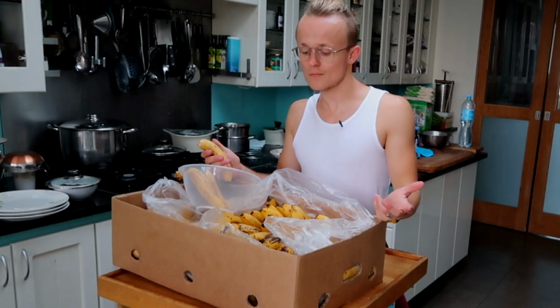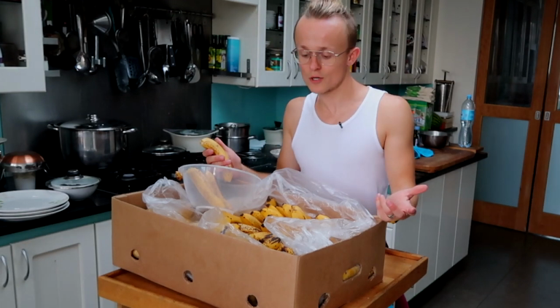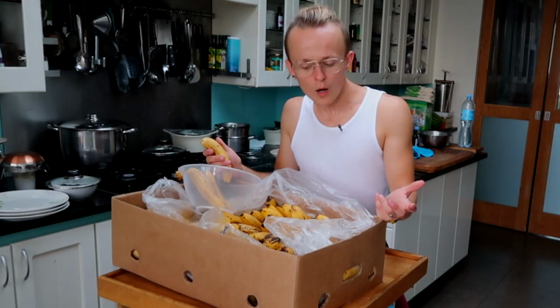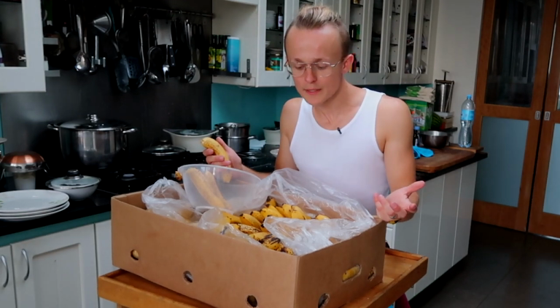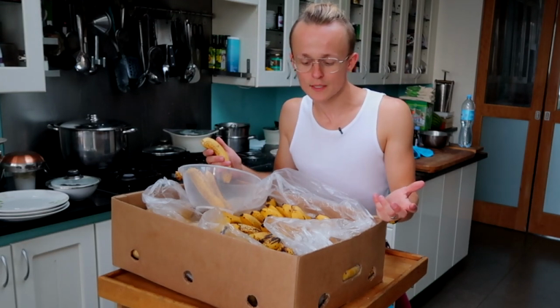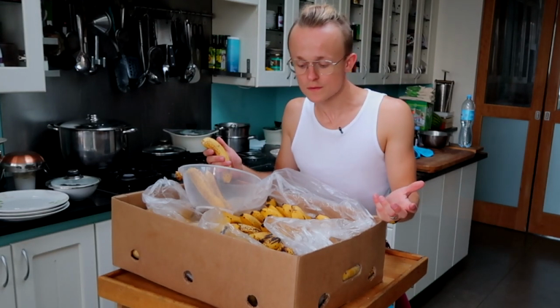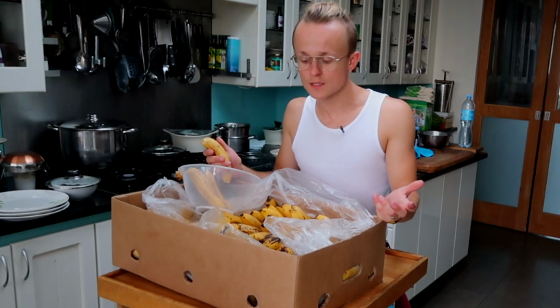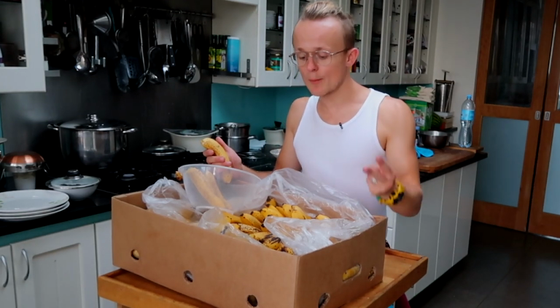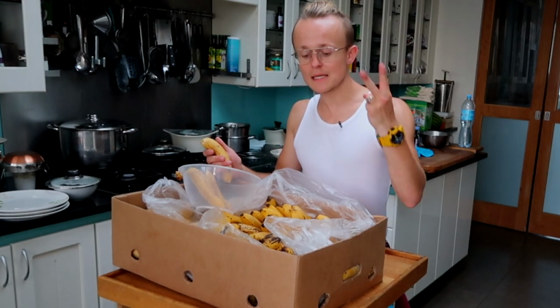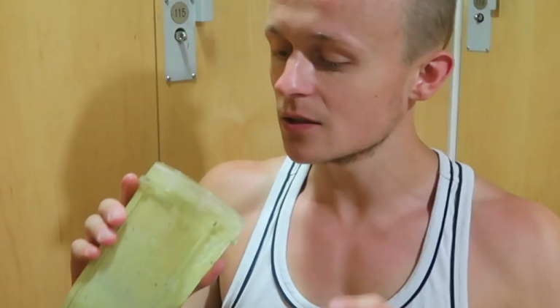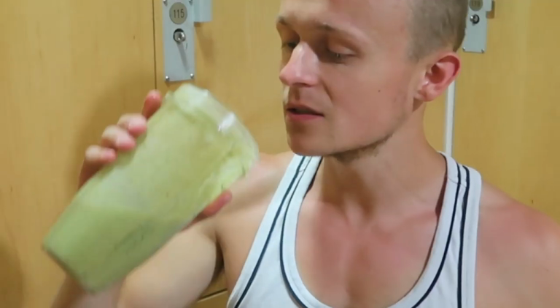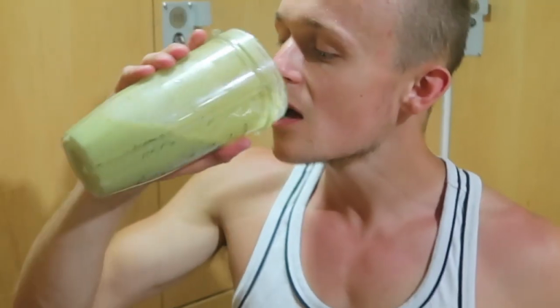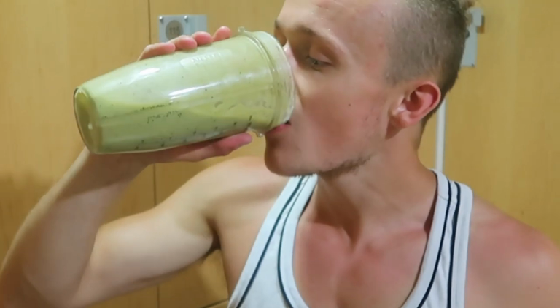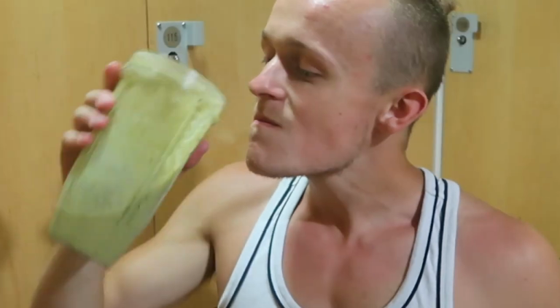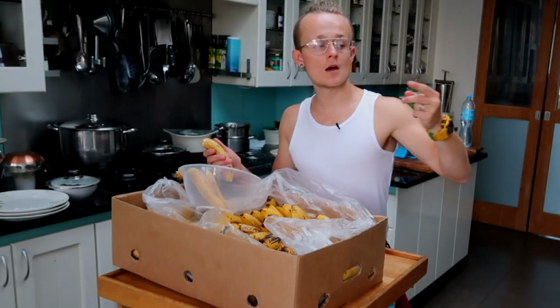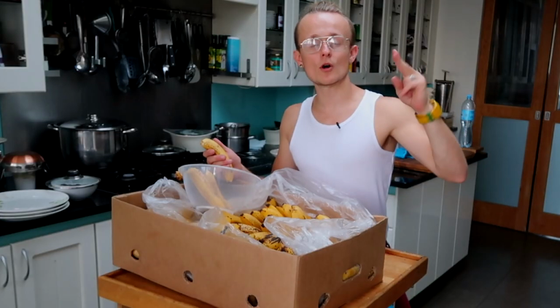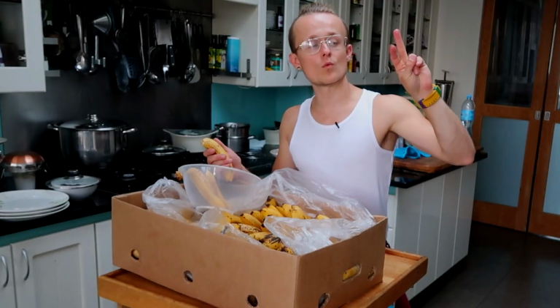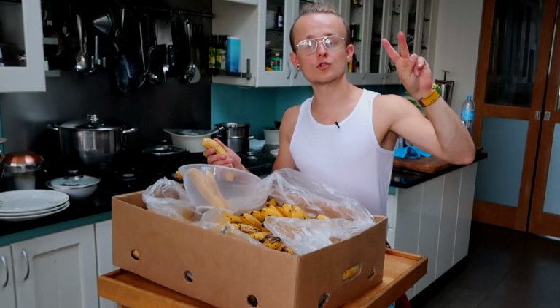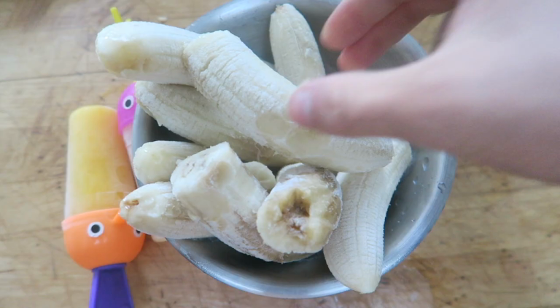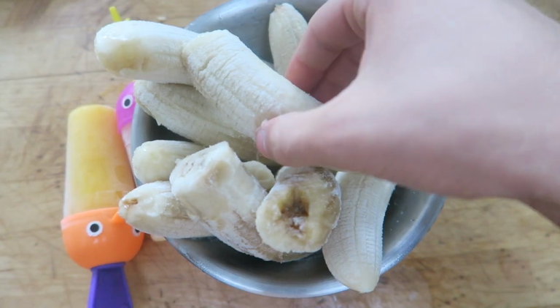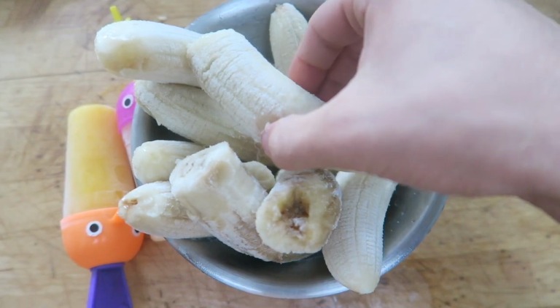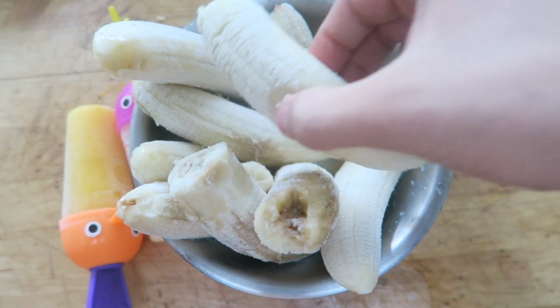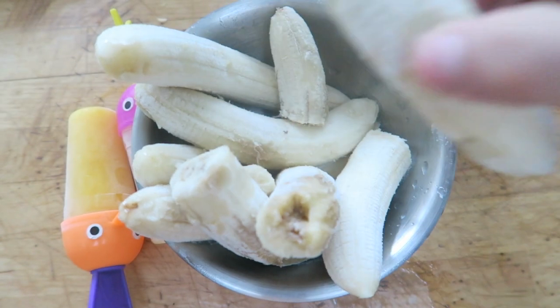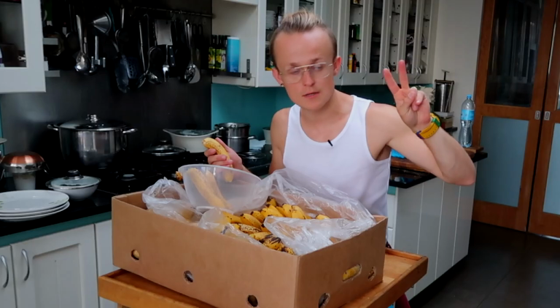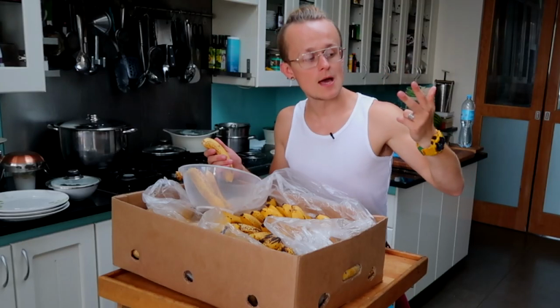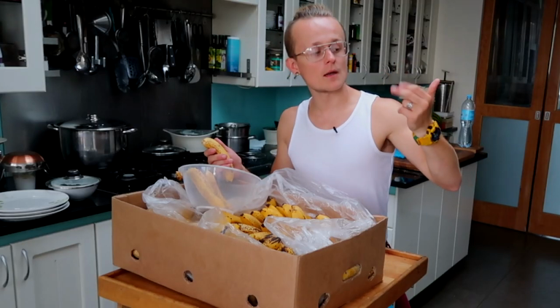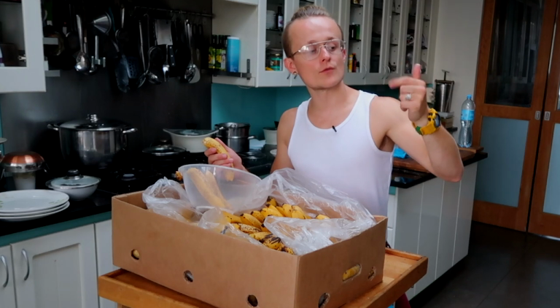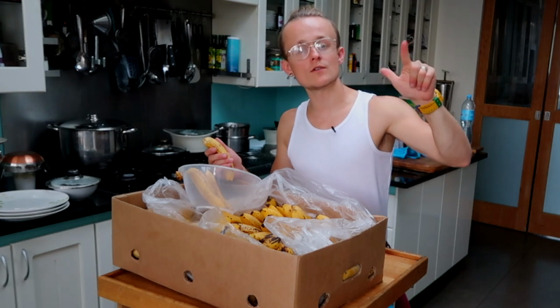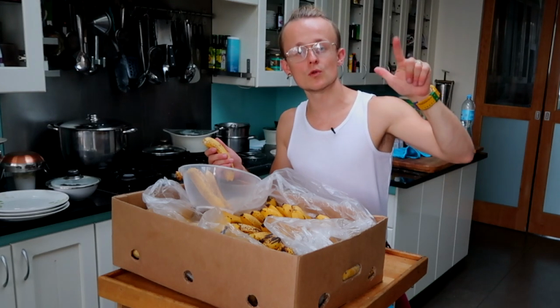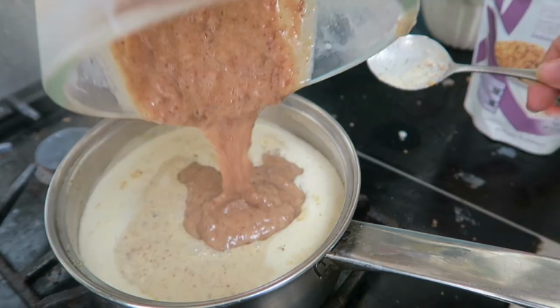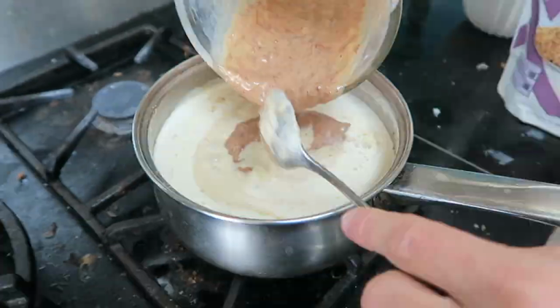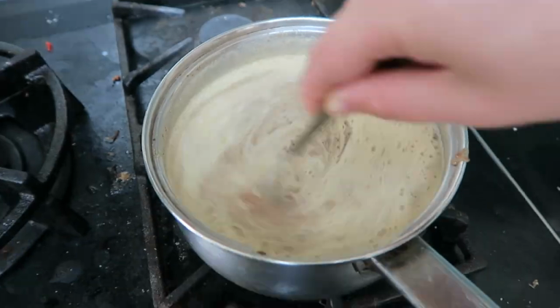I wouldn't know what I'd be eating if it wasn't for this. I mean I'm easily going through two to three in a smoothie, going through one or two frozen bananas just like ice cream, and then another two for porridge in the morning.